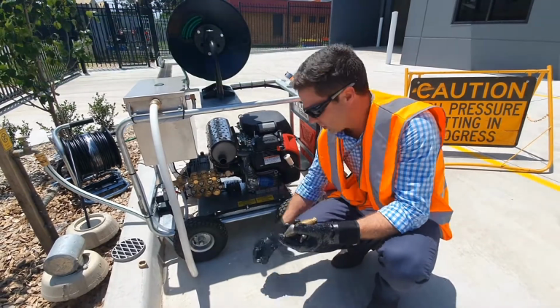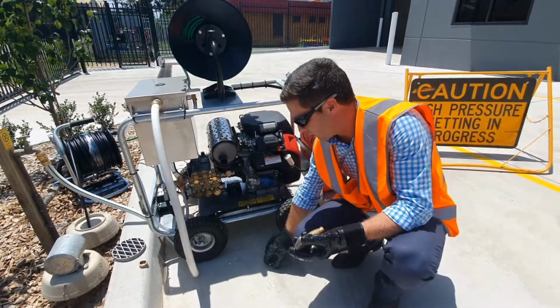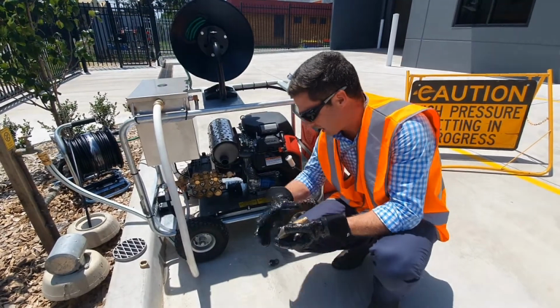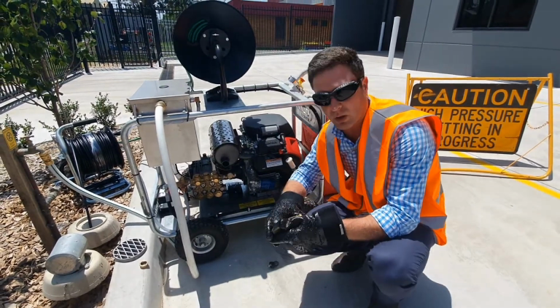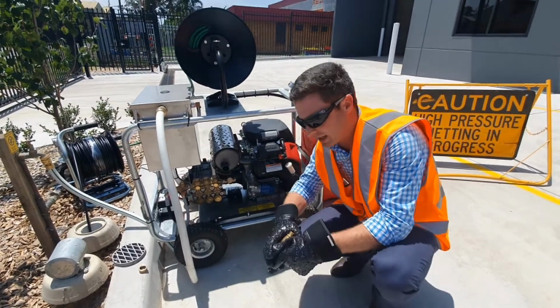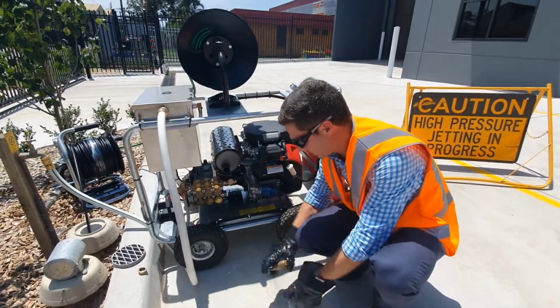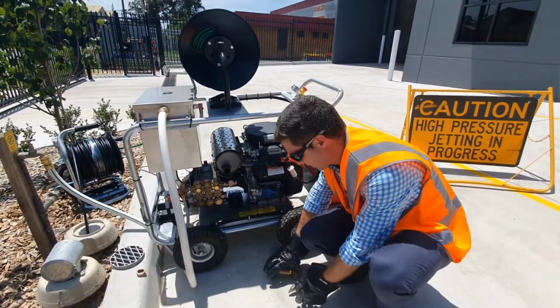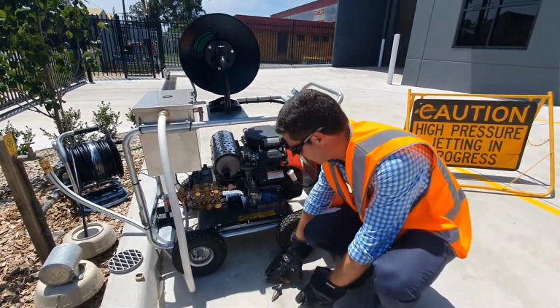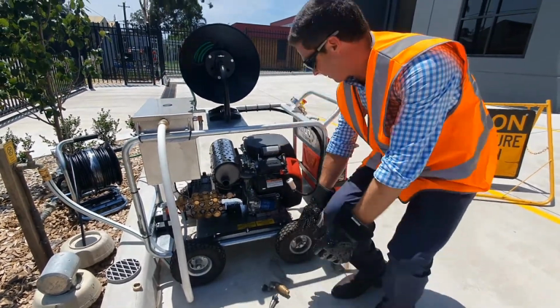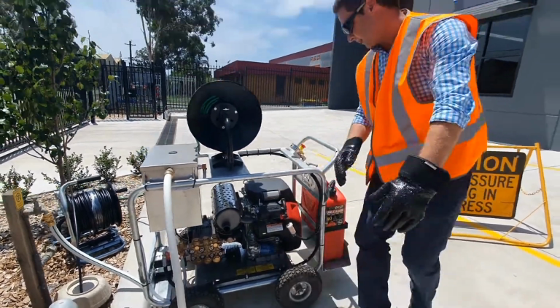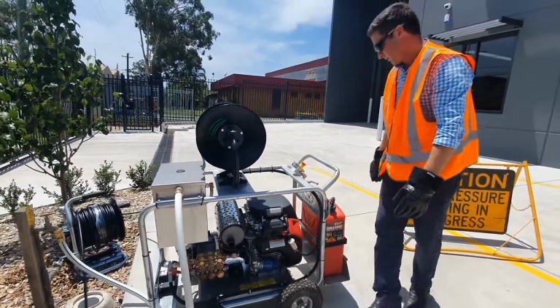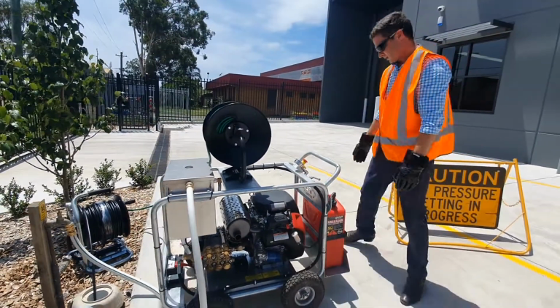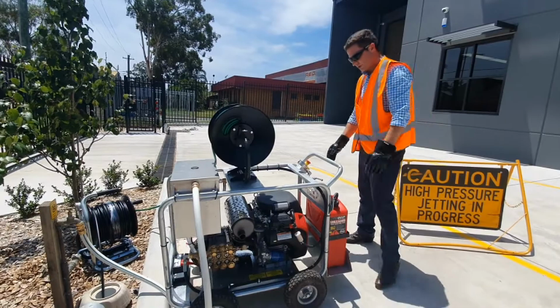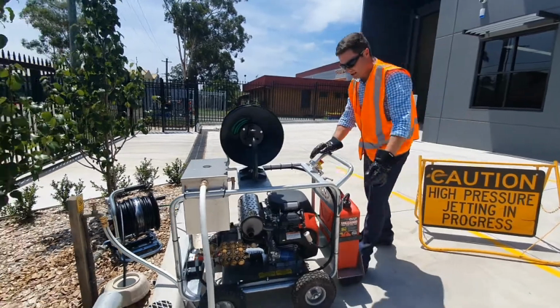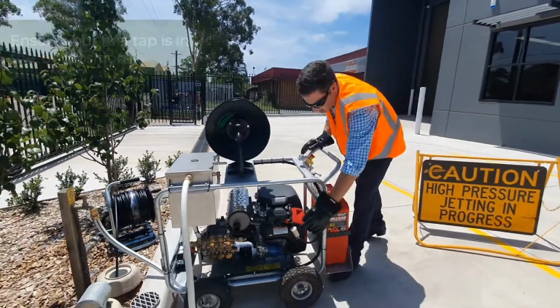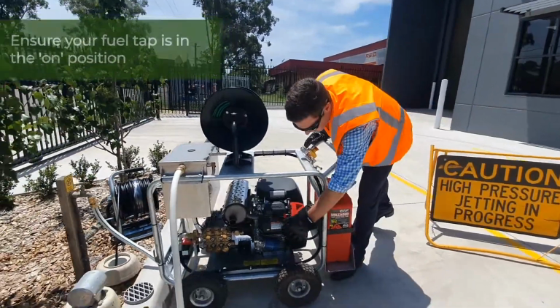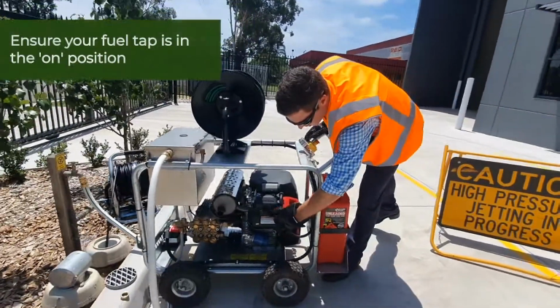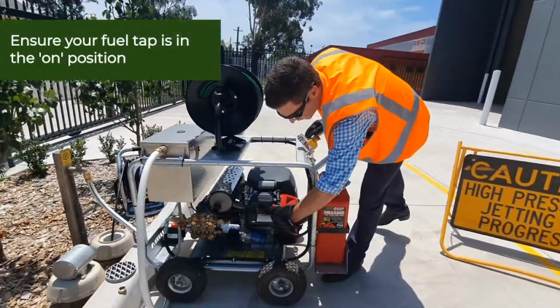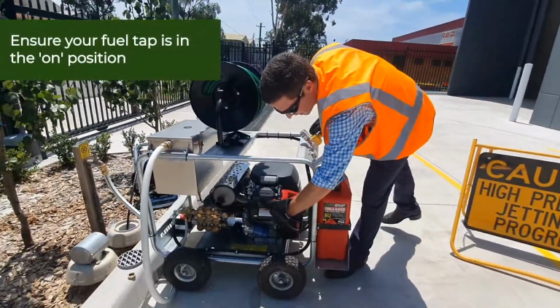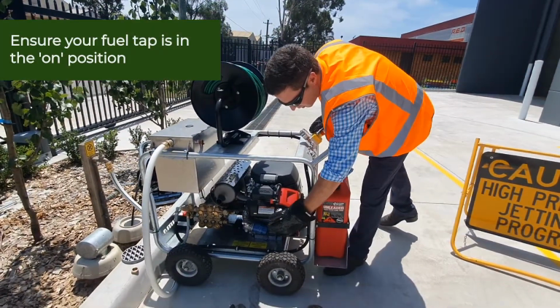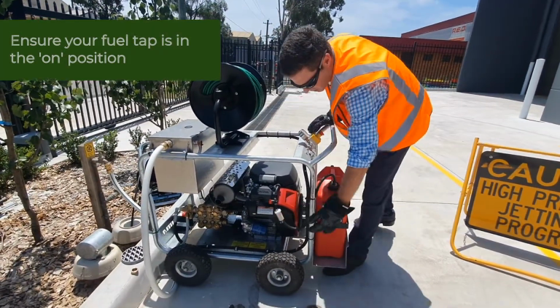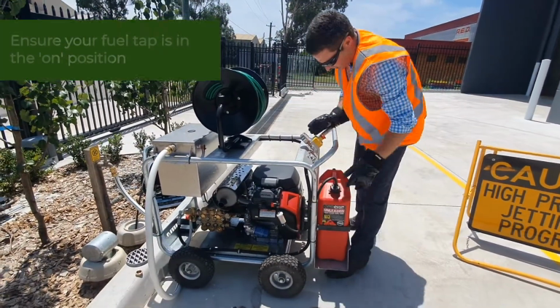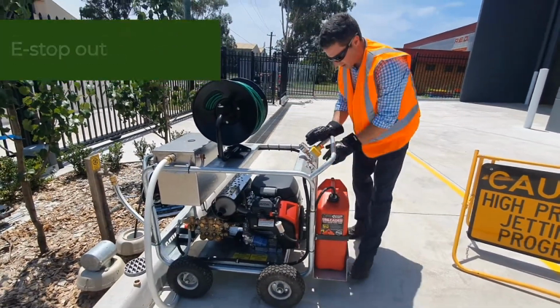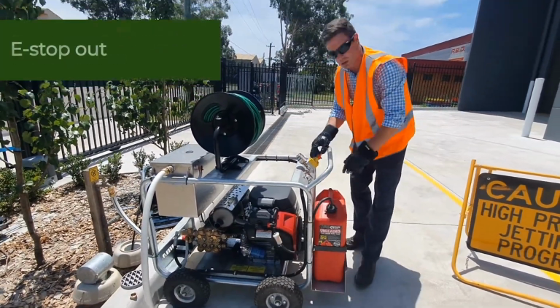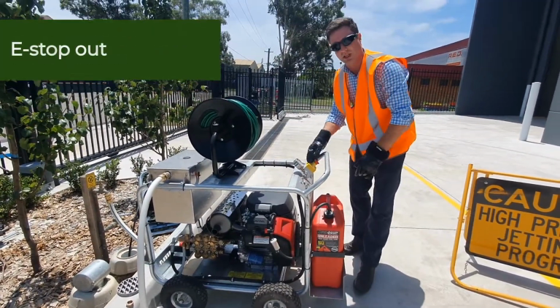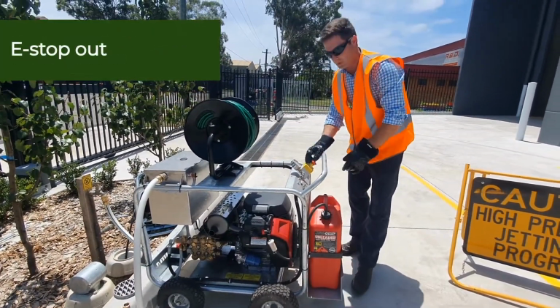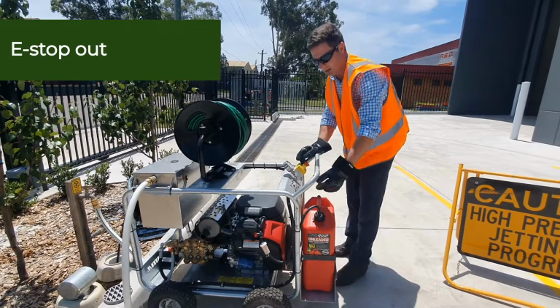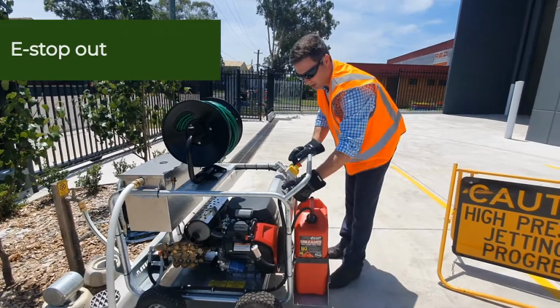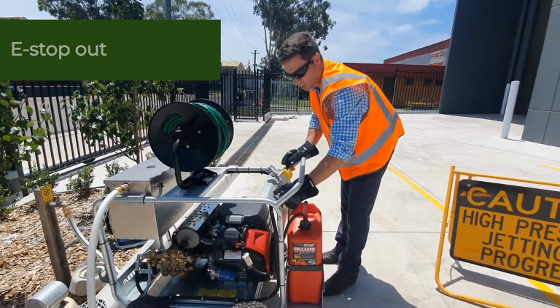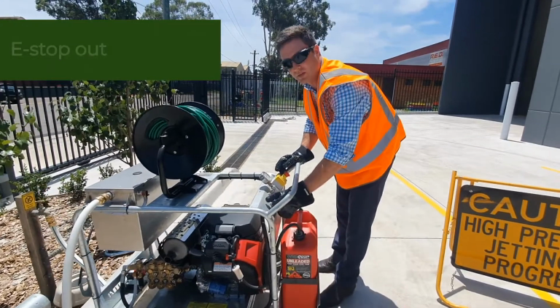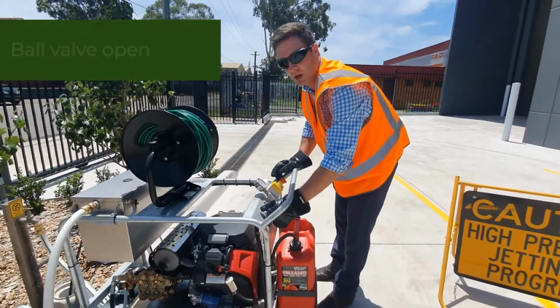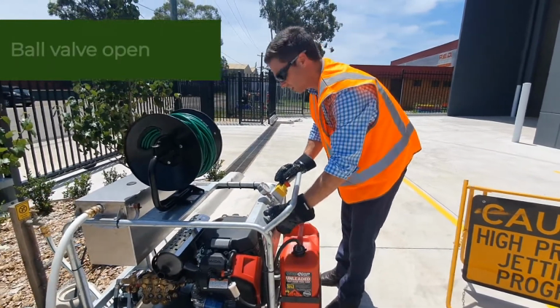We'll take a quick look at how the jet goes. To start your jetter, make sure you've got your fuel tap in the on position, make sure your e-stop is out, and make sure your ball valve is in the open position.